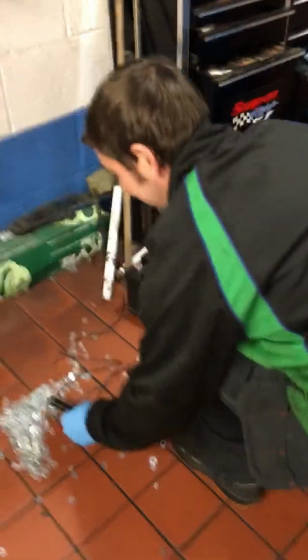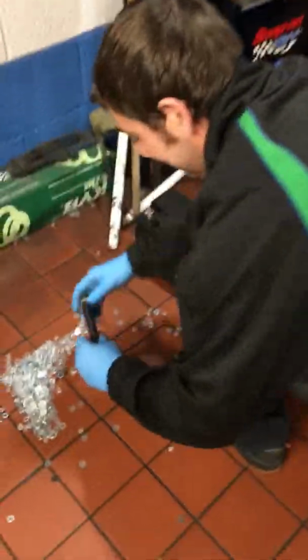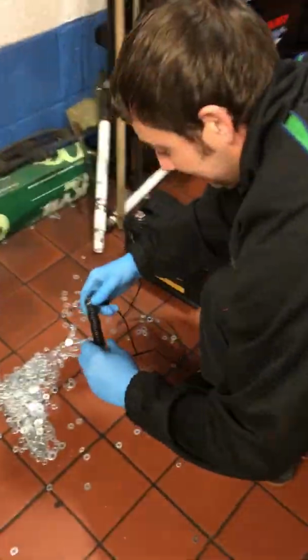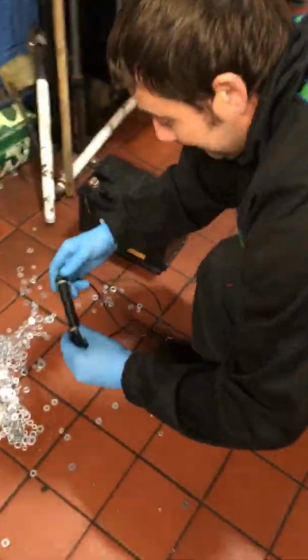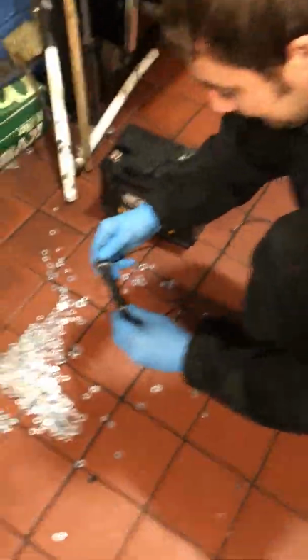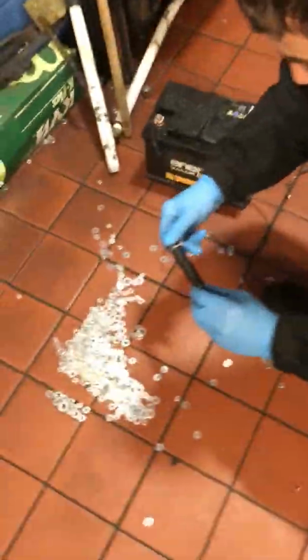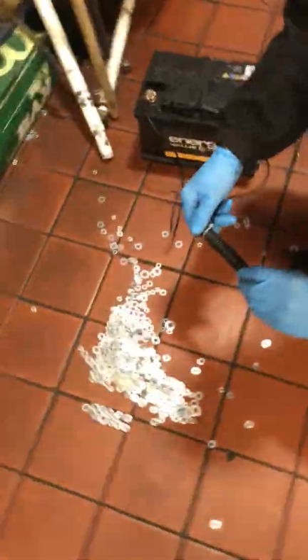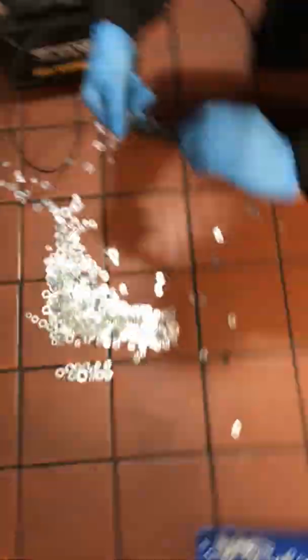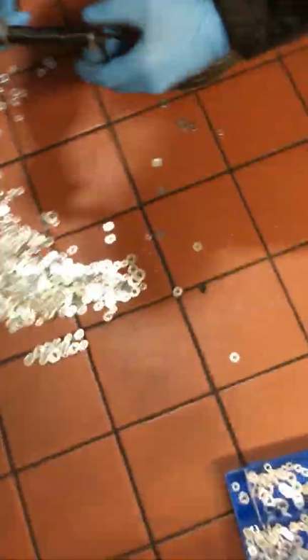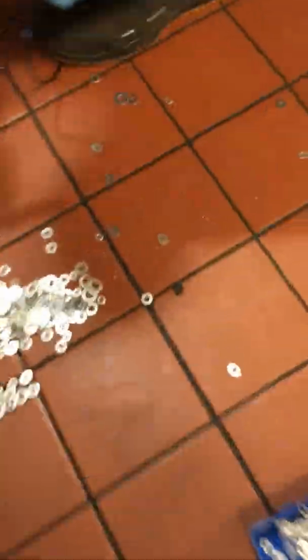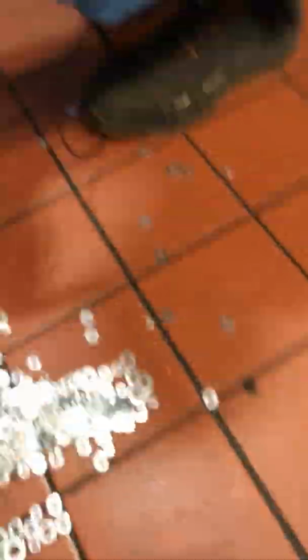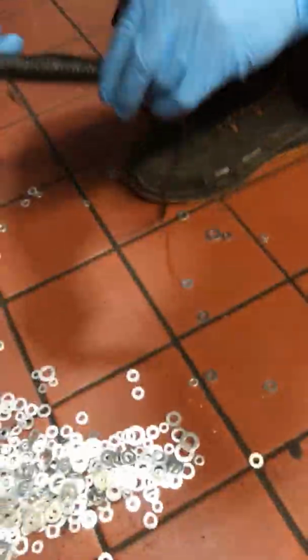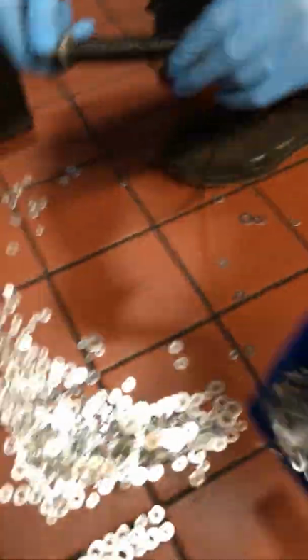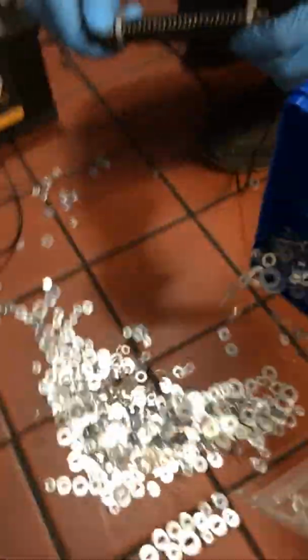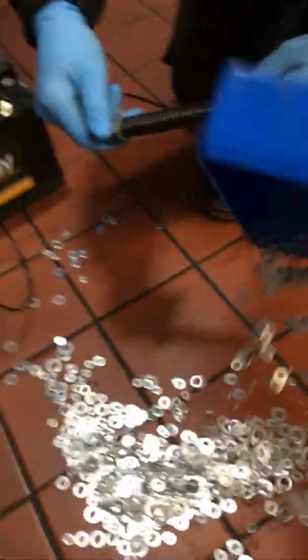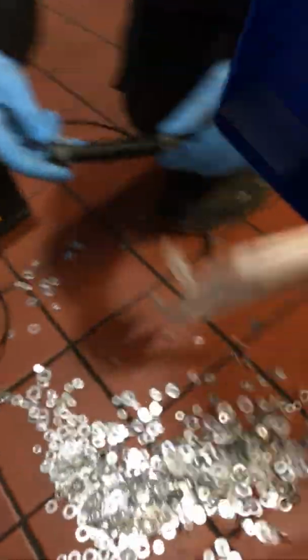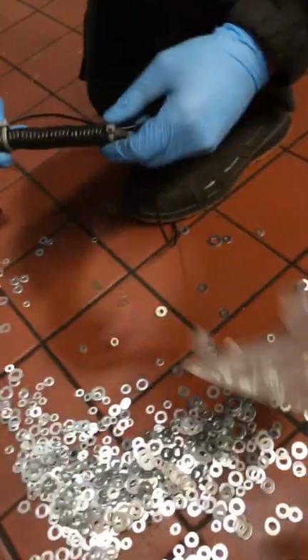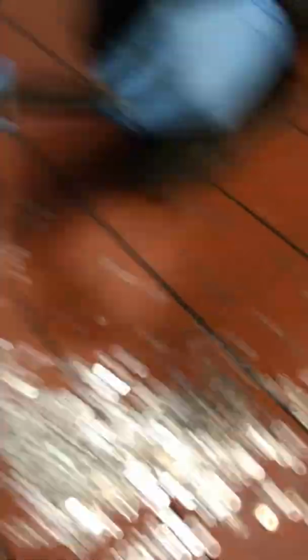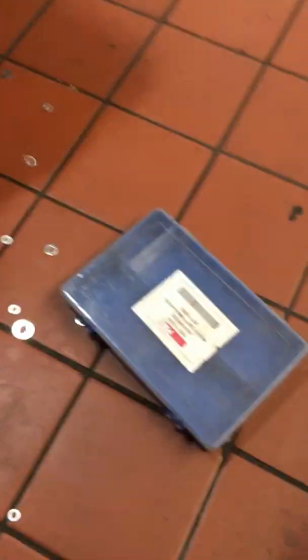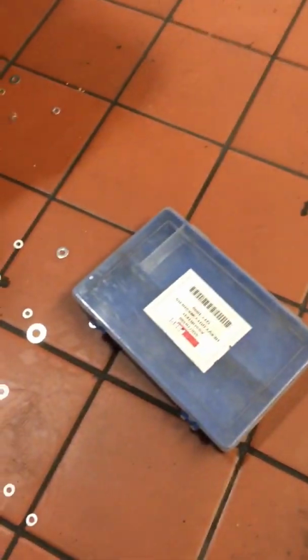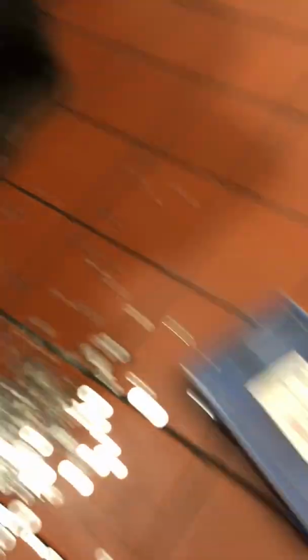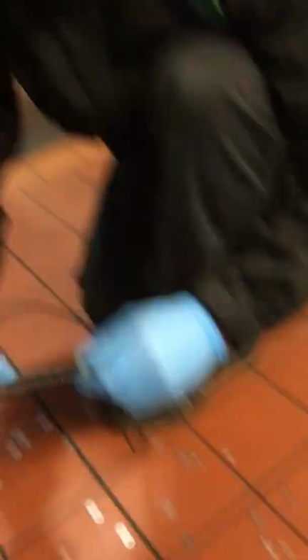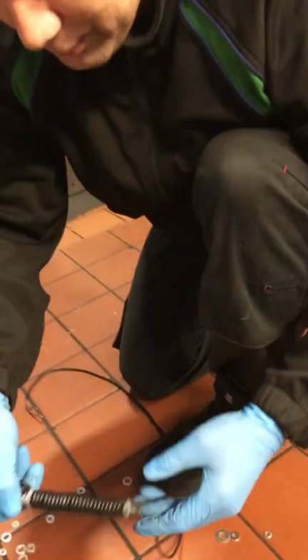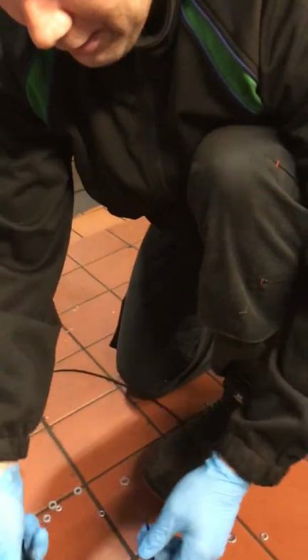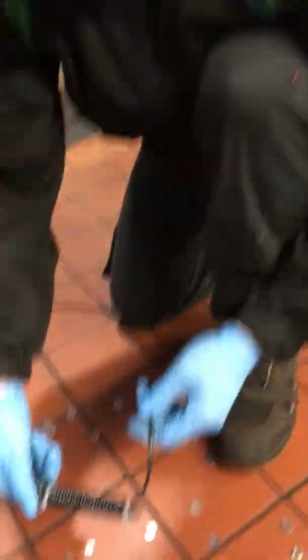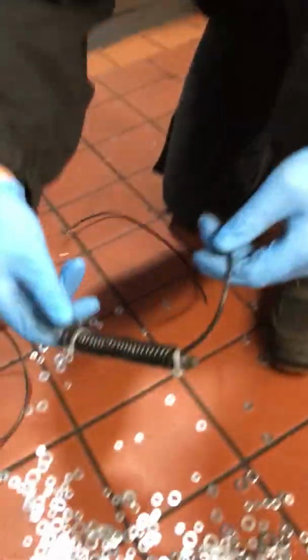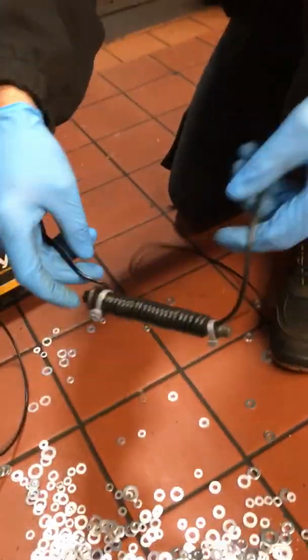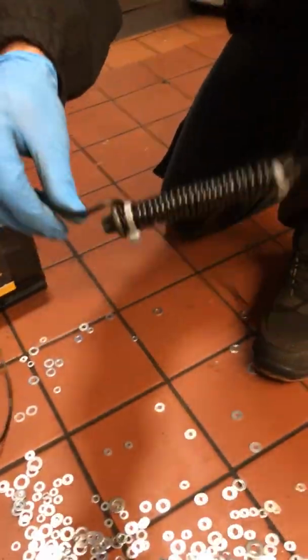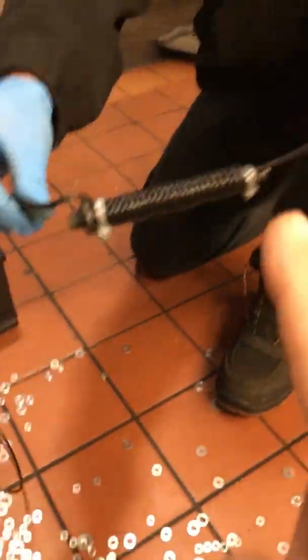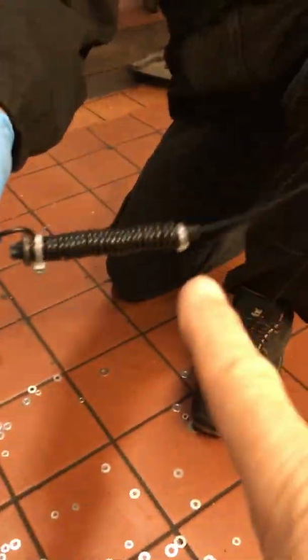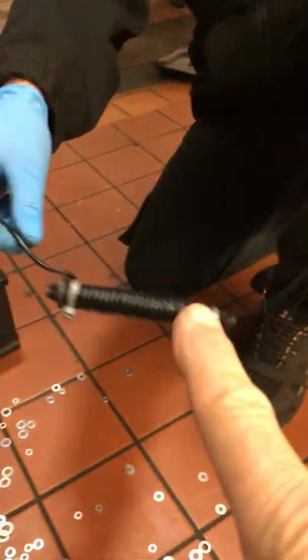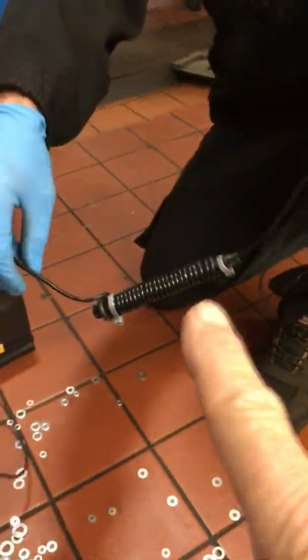What's going on? You've dropped all these washers all over the floor. Yeah, and I'm too lazy to pick them up, so I've got myself a piece of wire and a bolt.